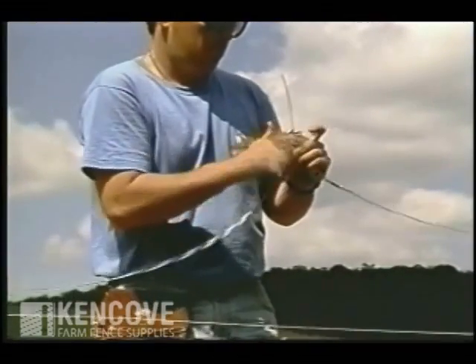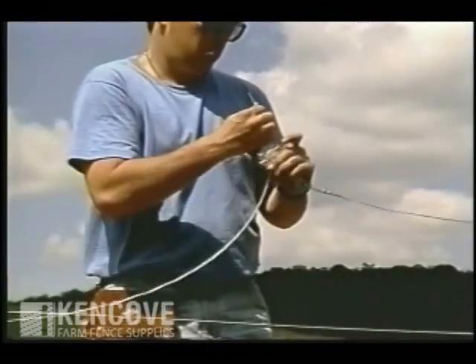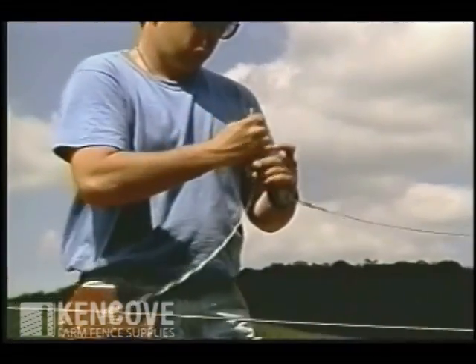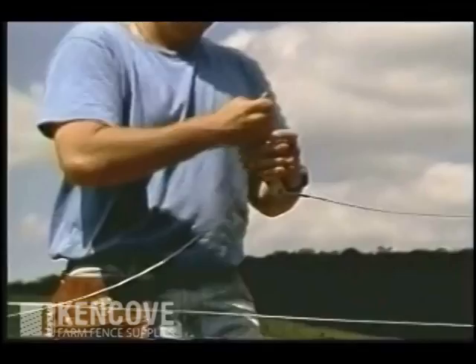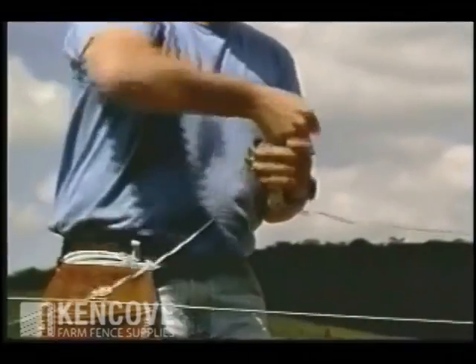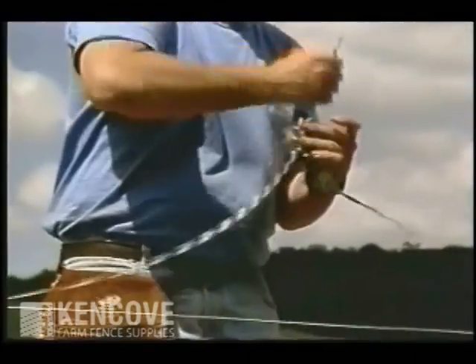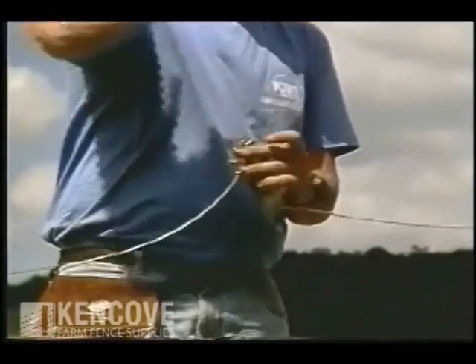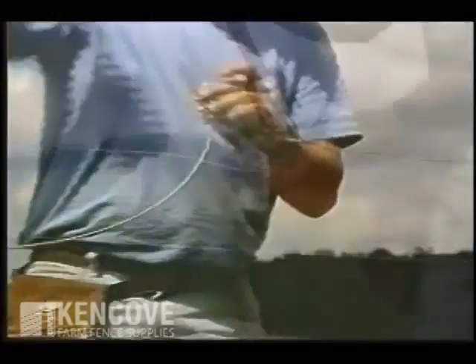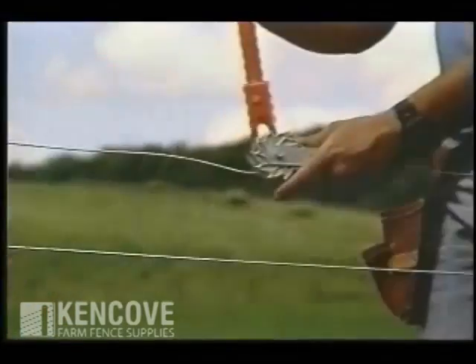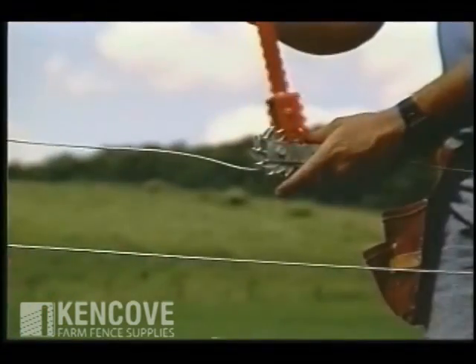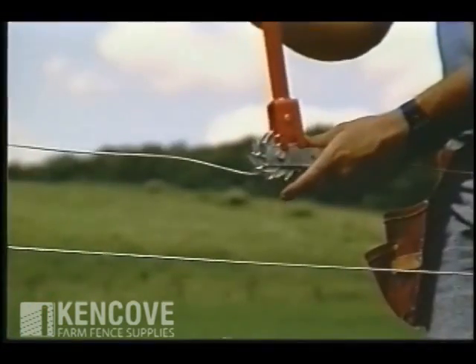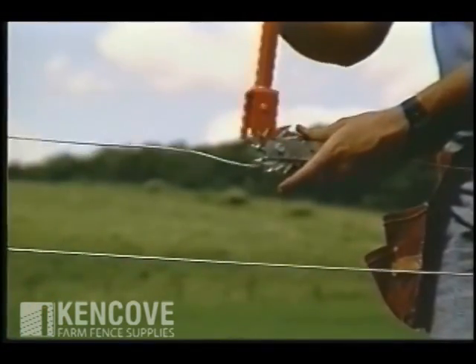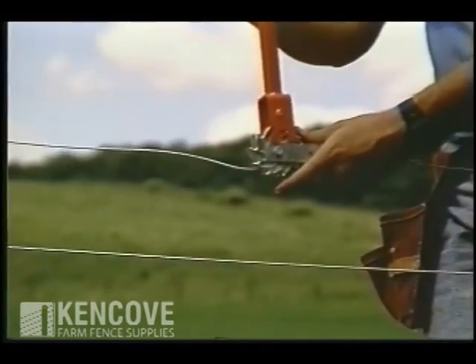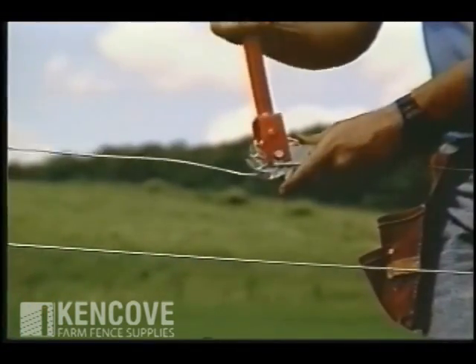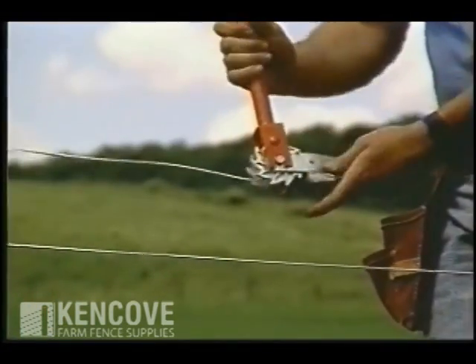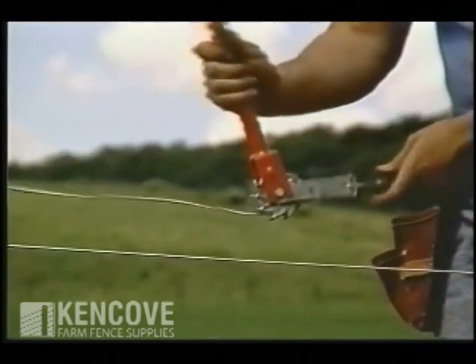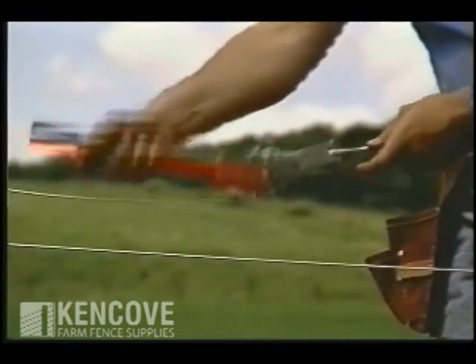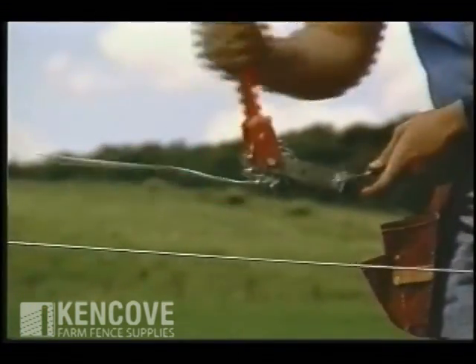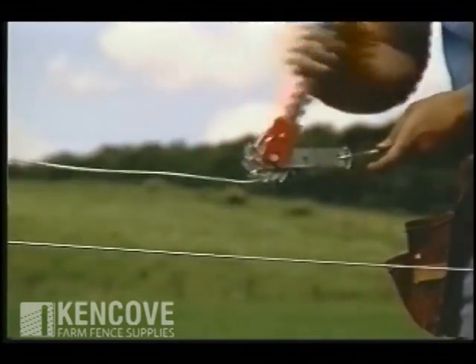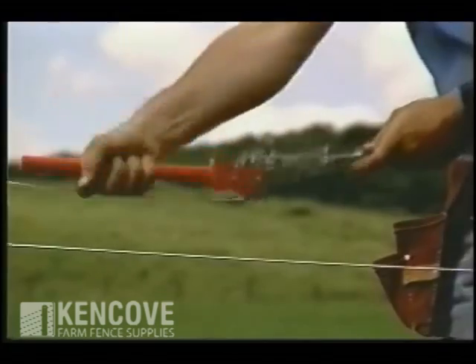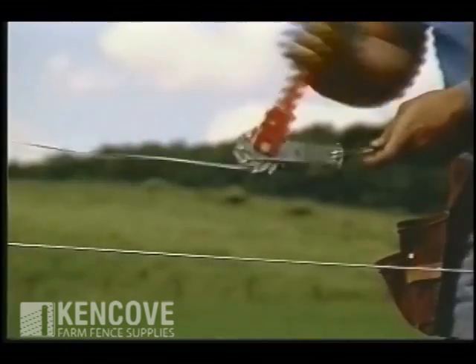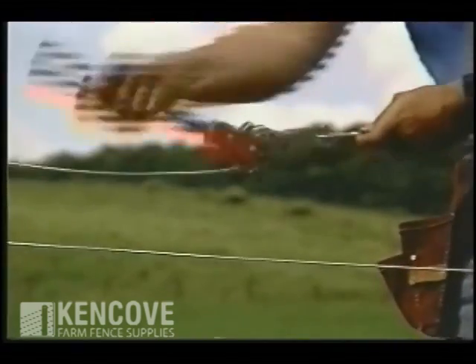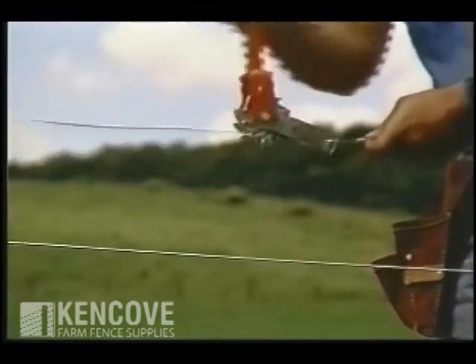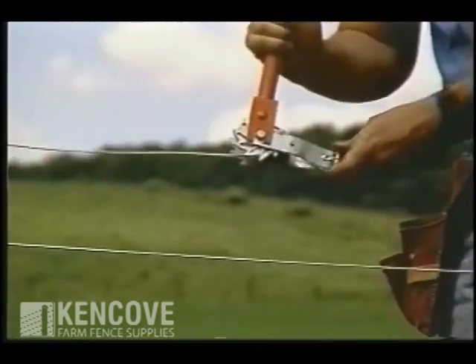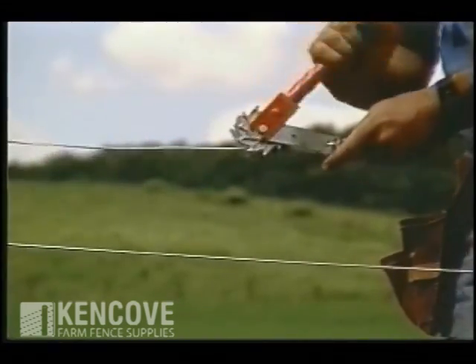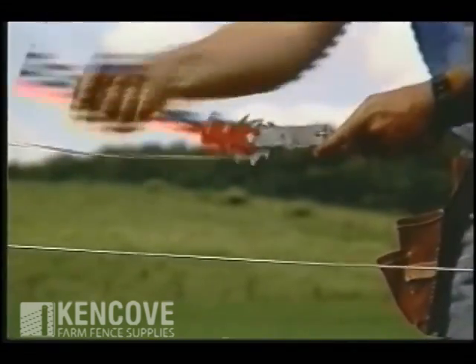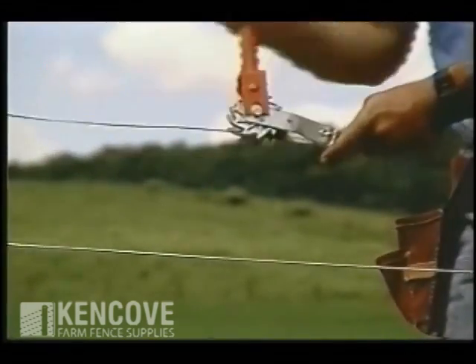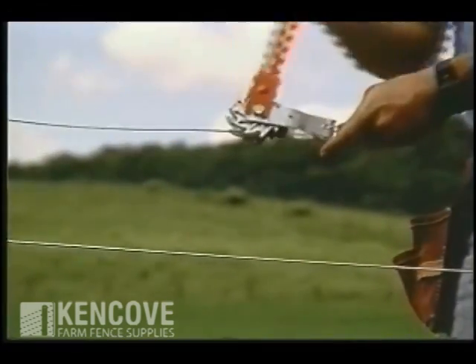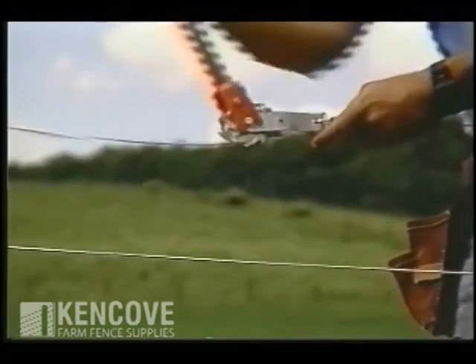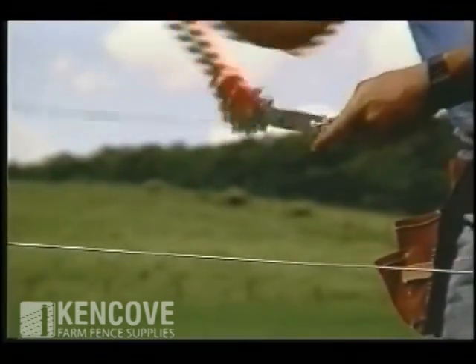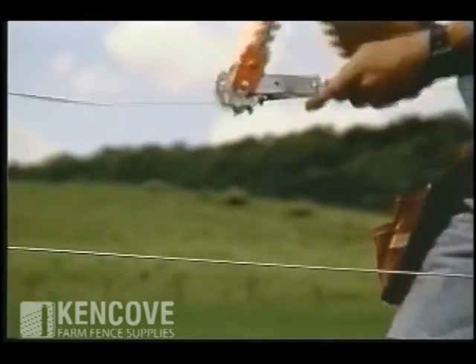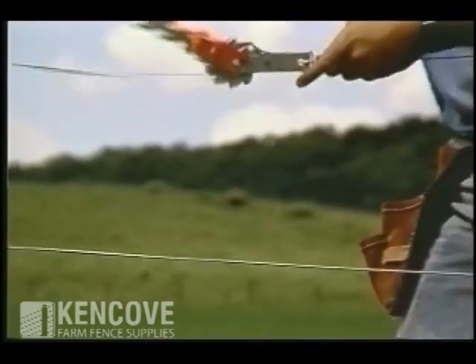Now you can apply tension using the strainer handle. The compression clip on the inline strainer eliminates the need to put your fingers near the bale of the strainer when applying tension, which can be very dangerous.